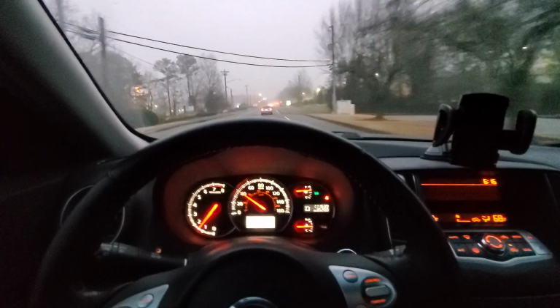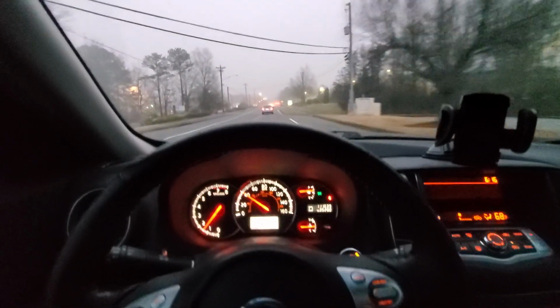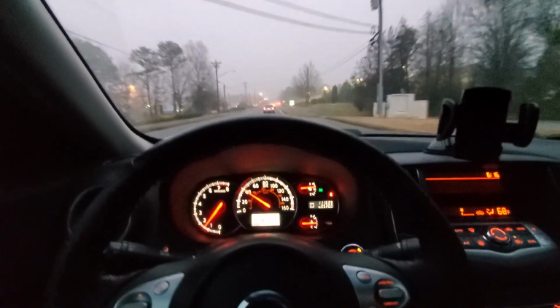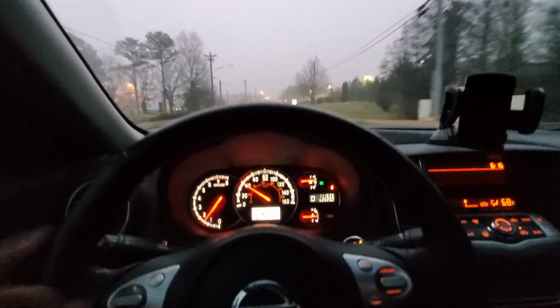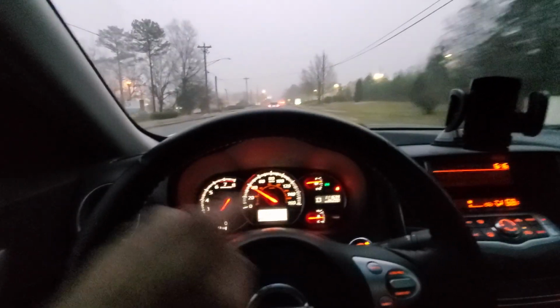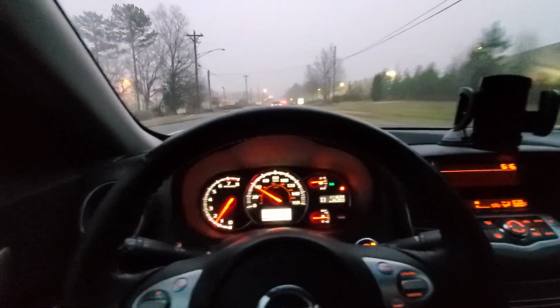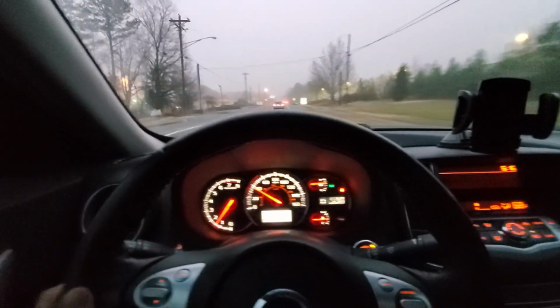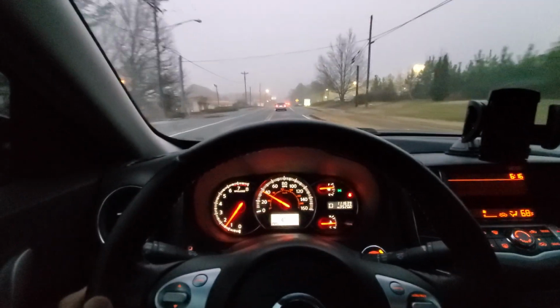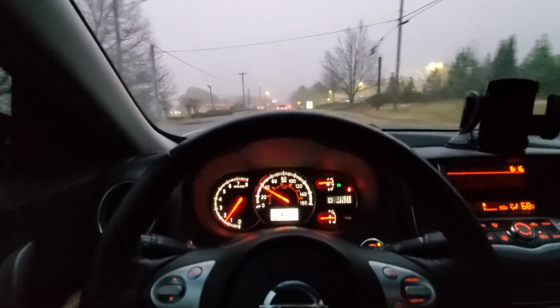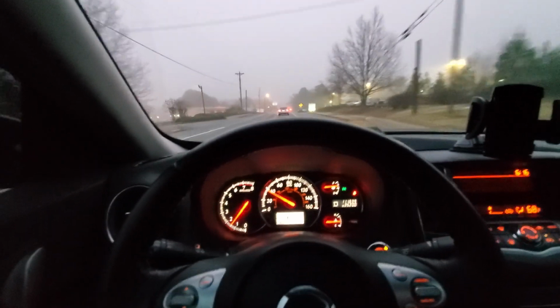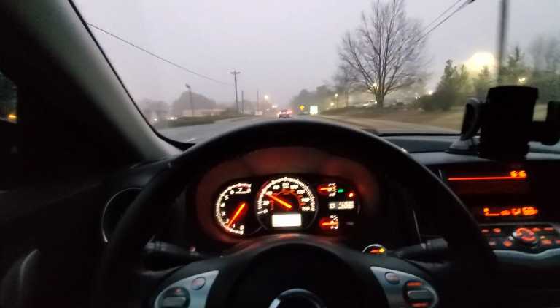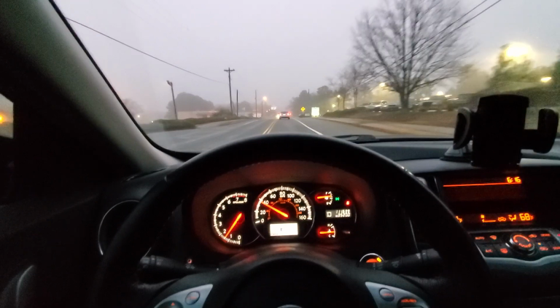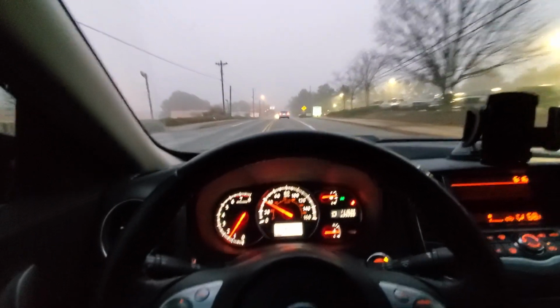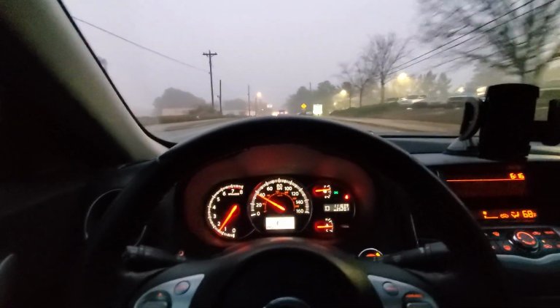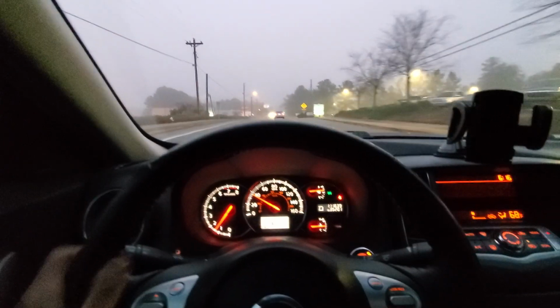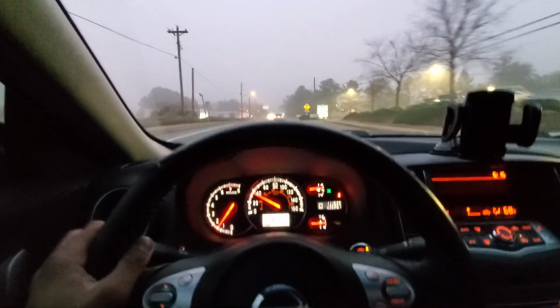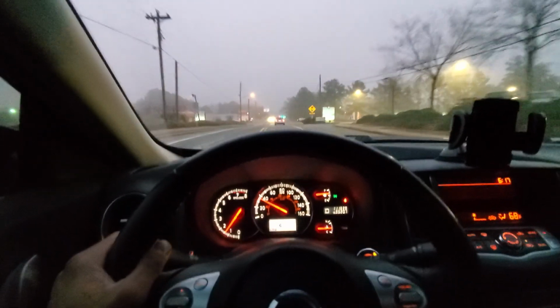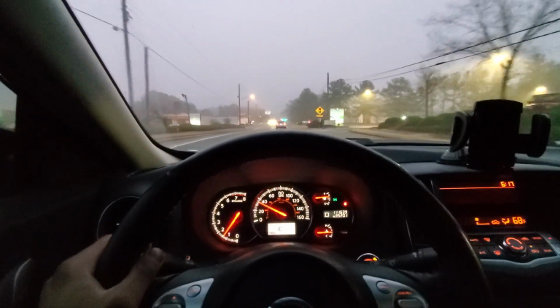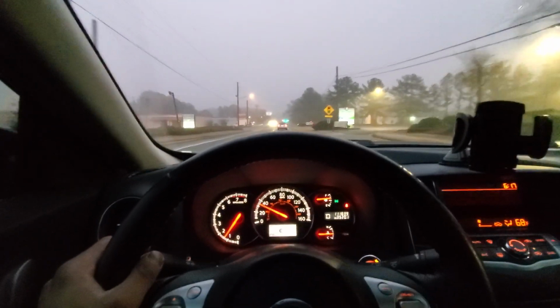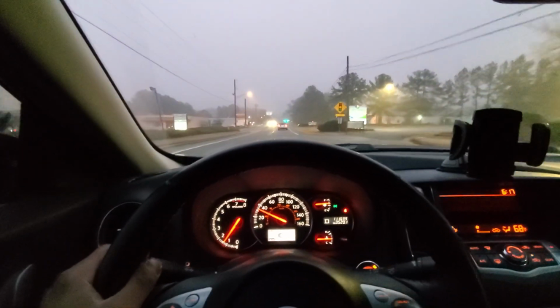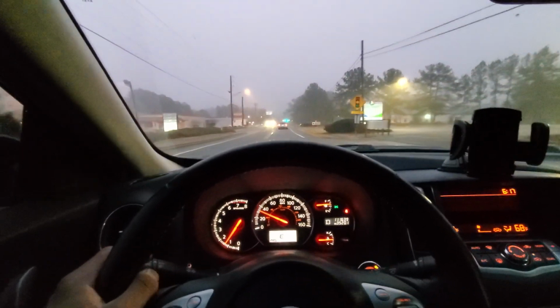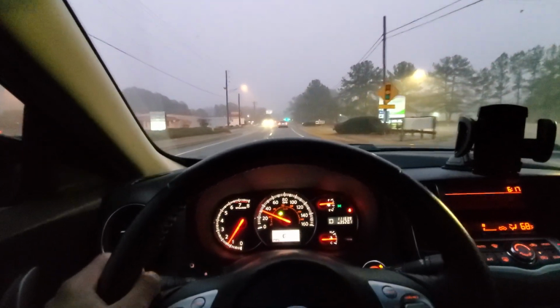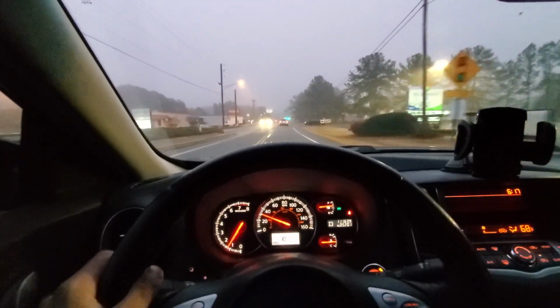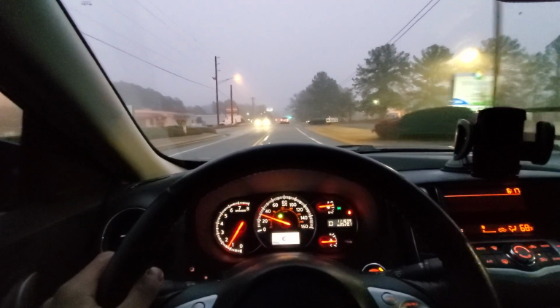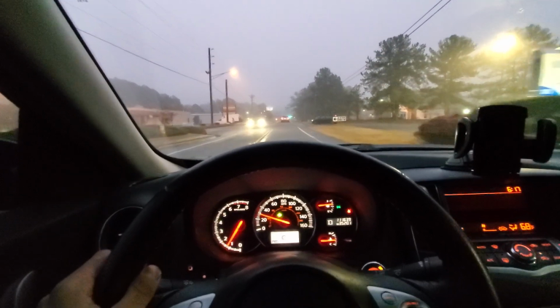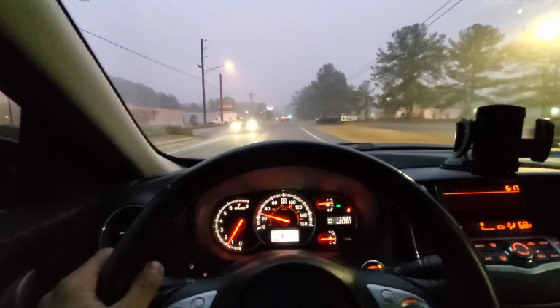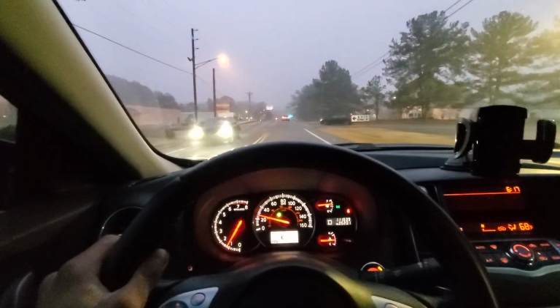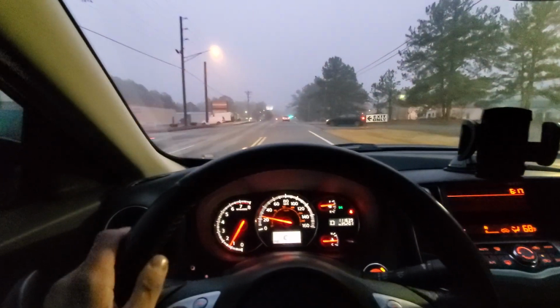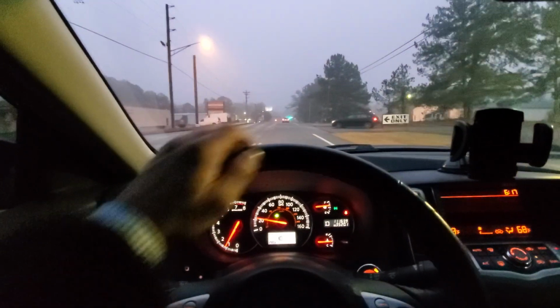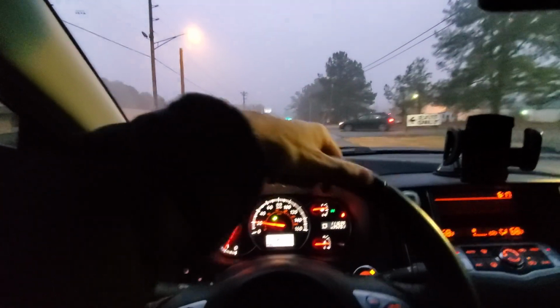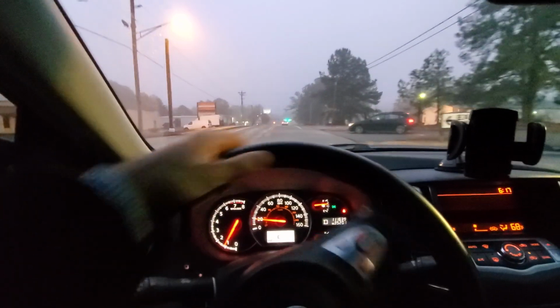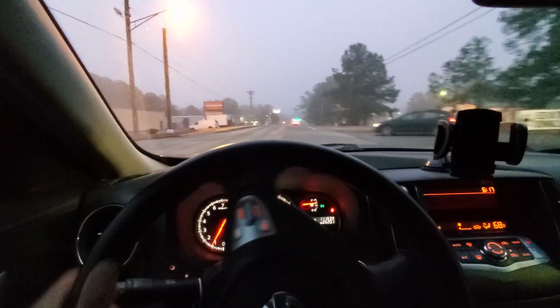The visibility of the instrument cluster is very good — on point. You can clearly see the speed. The illumination is very decent too; it's not distracting at all. You can see it in a very clear manner.